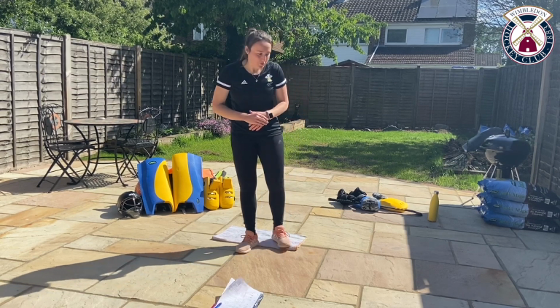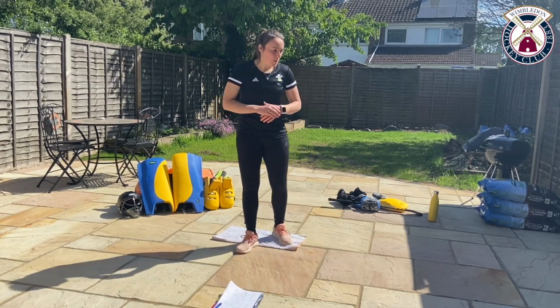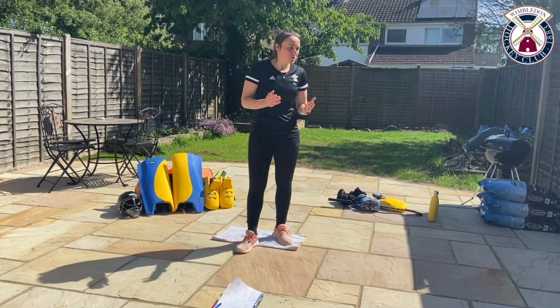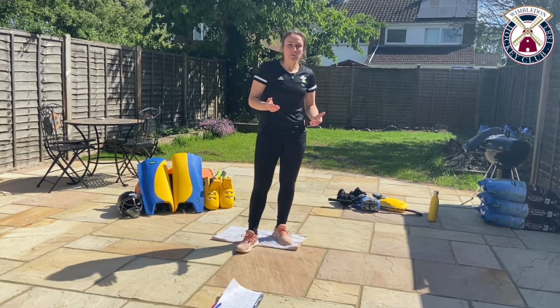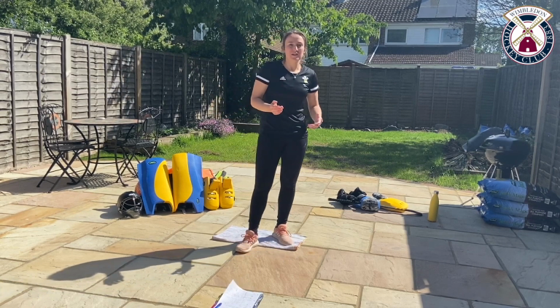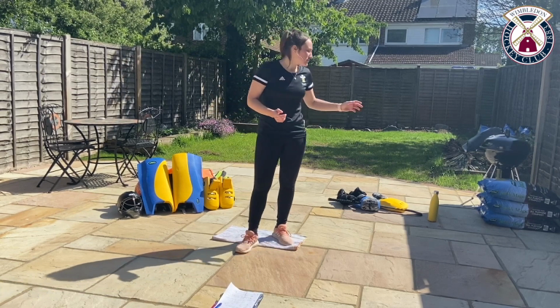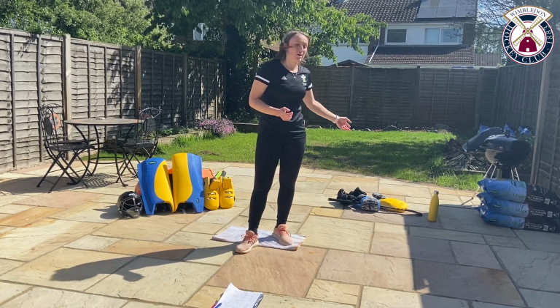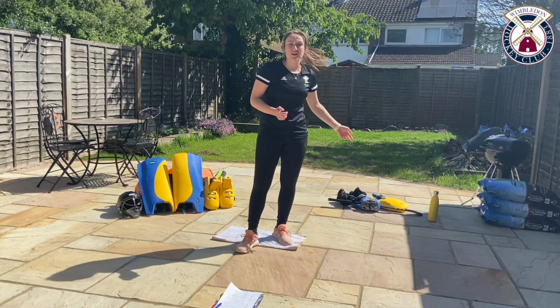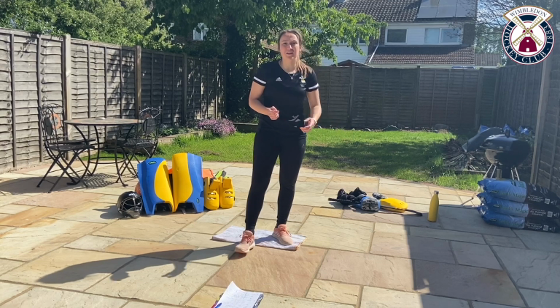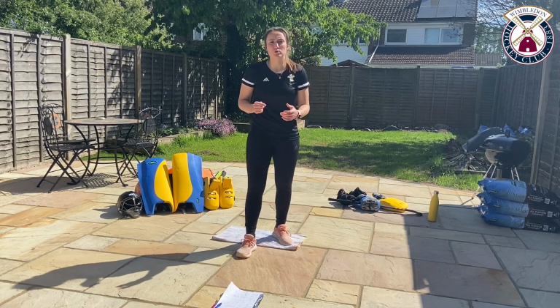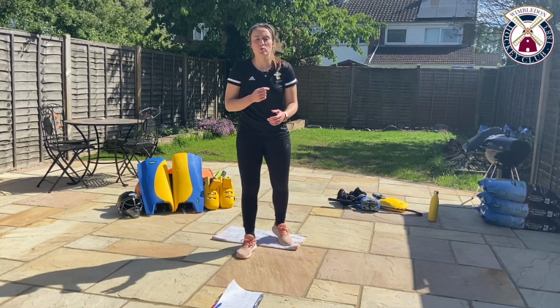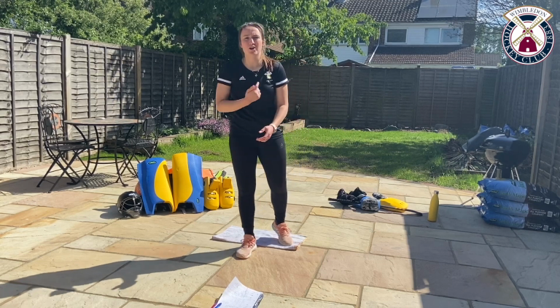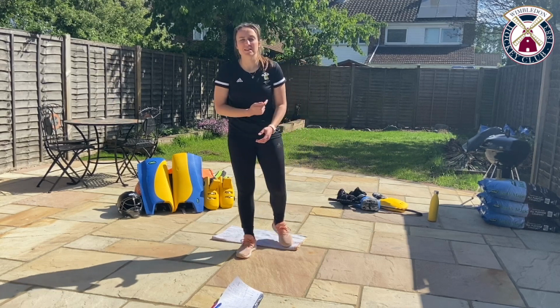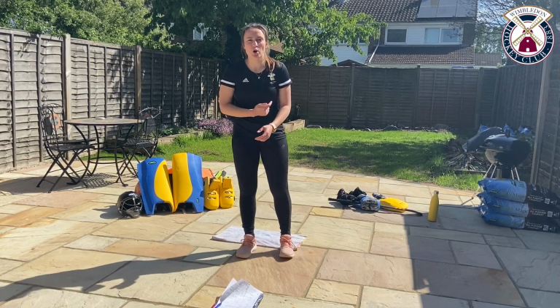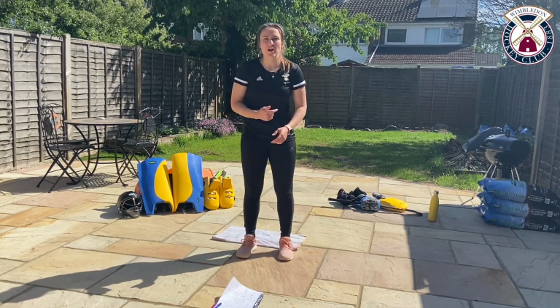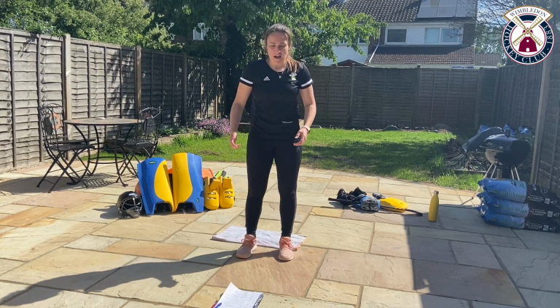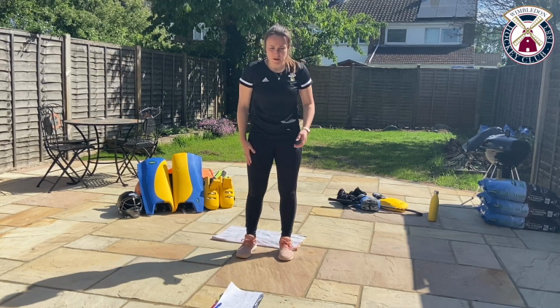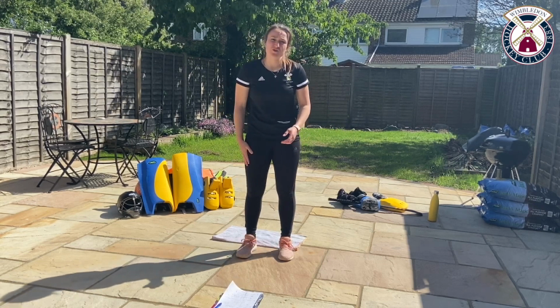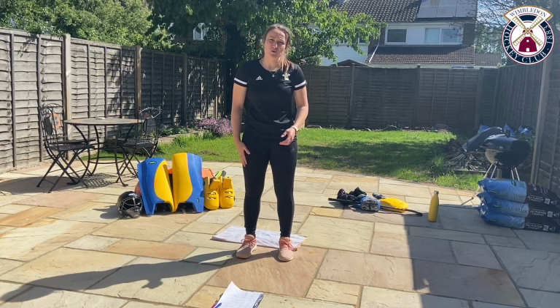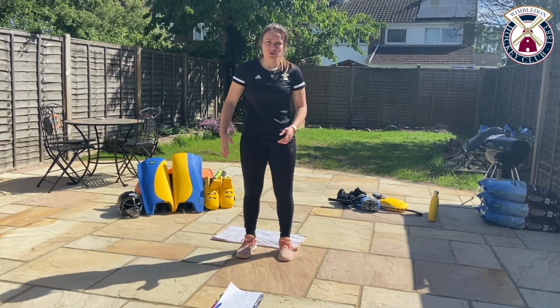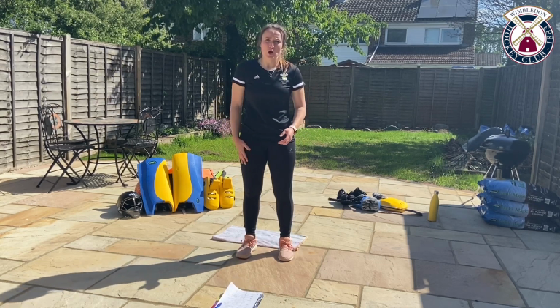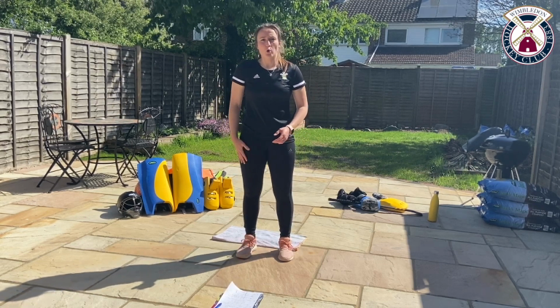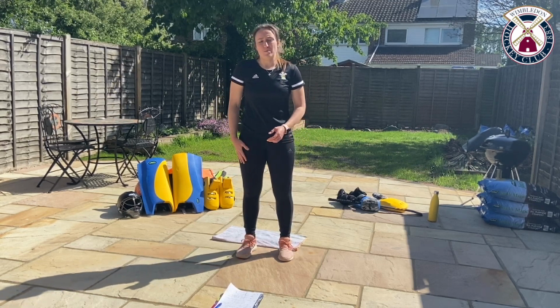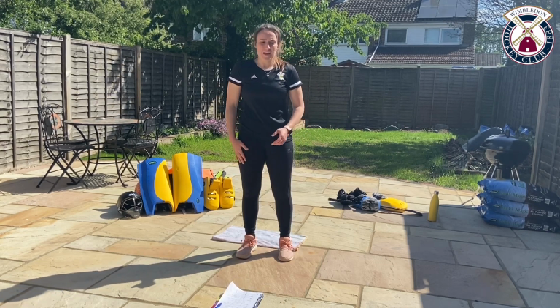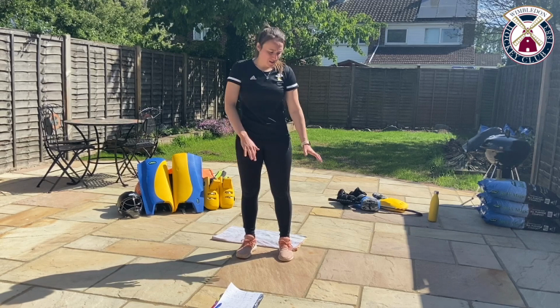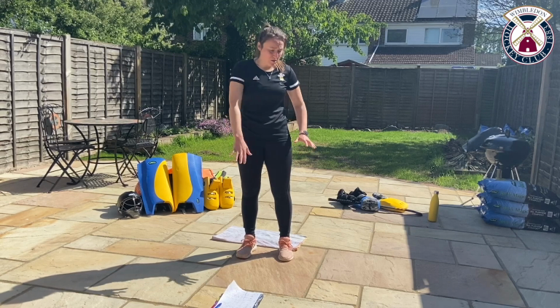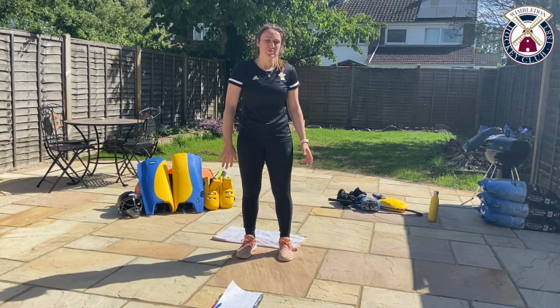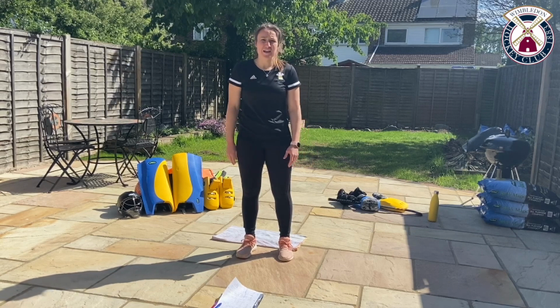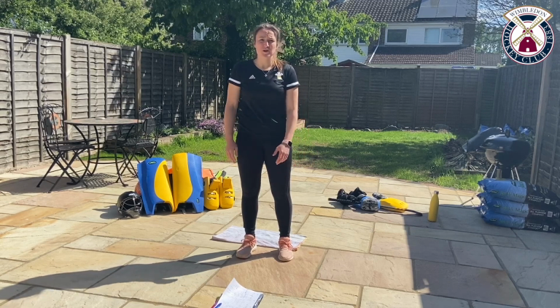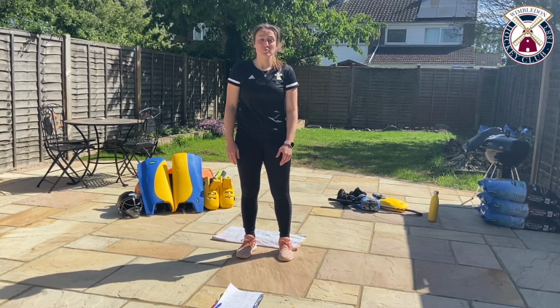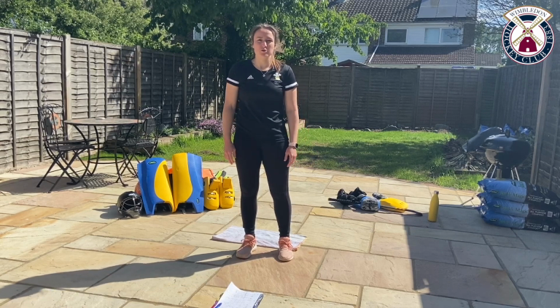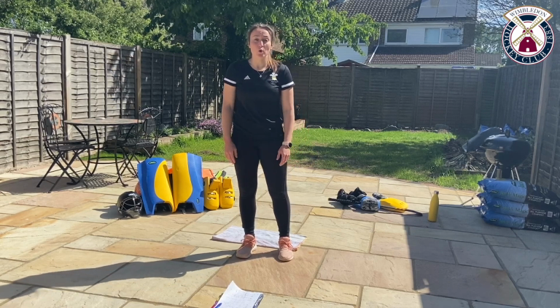Before we get started, I would recommend you grab a drink and make sure you're wearing a long-sleeved top and maybe some tracksuit bottoms or leggings, because we're going to be doing a little bit of movement around on the floor.